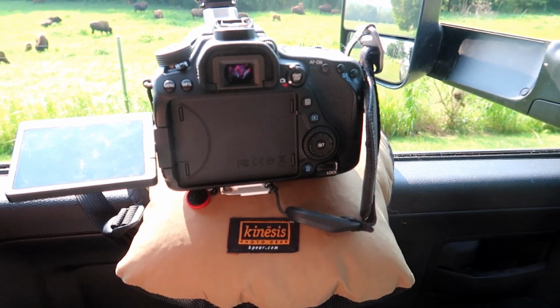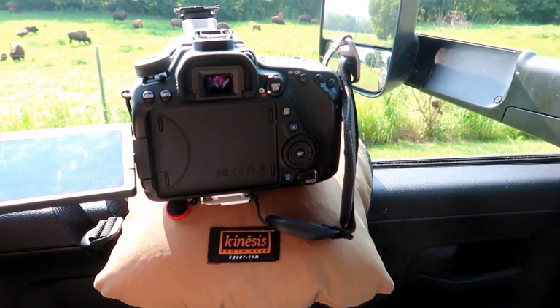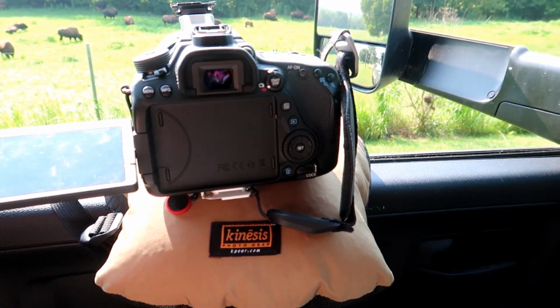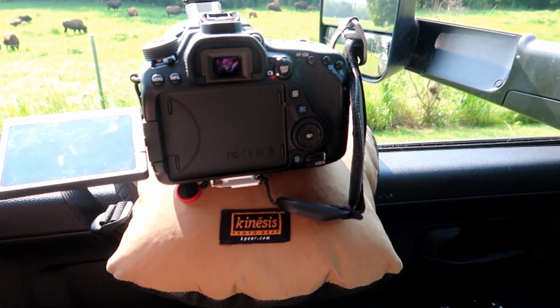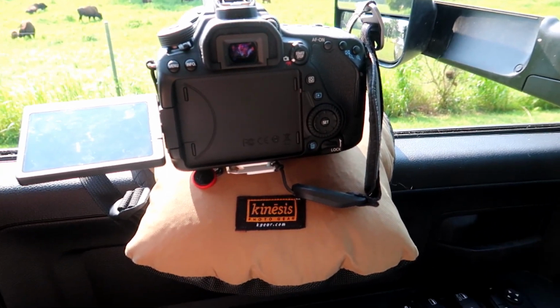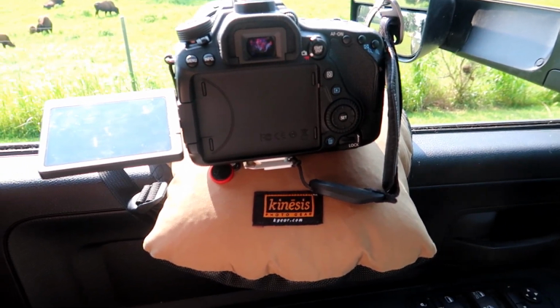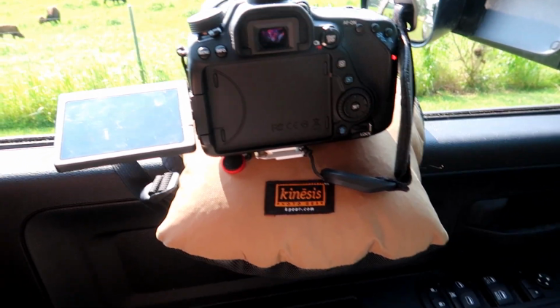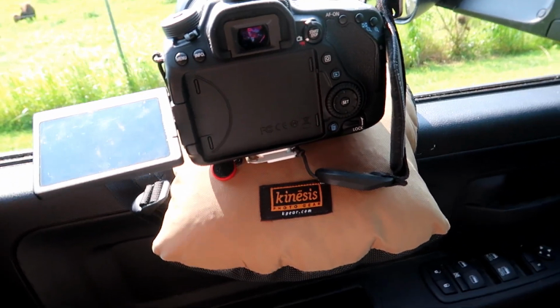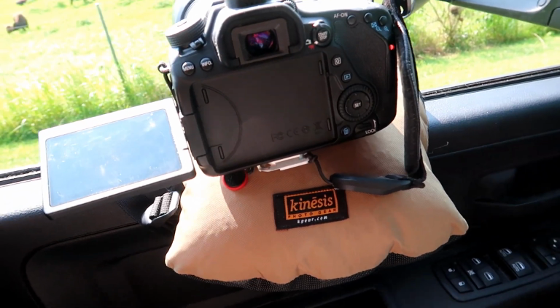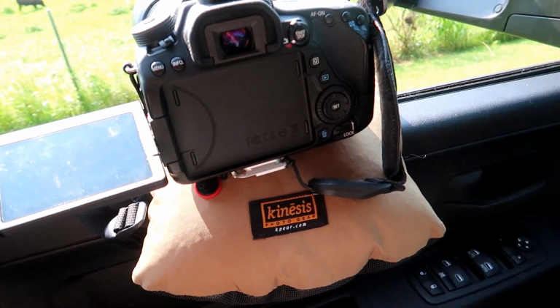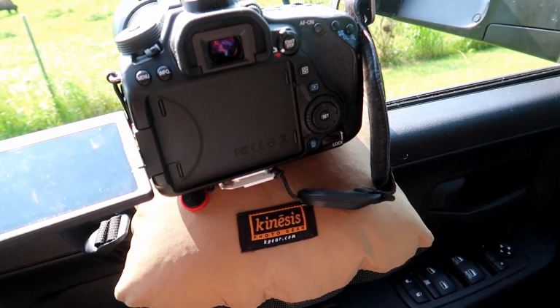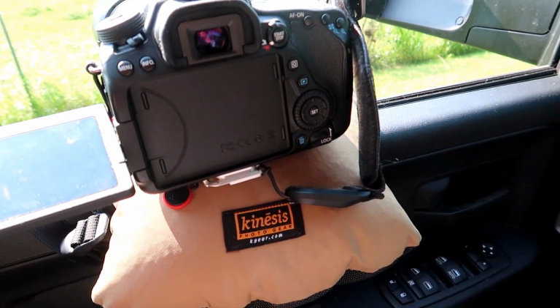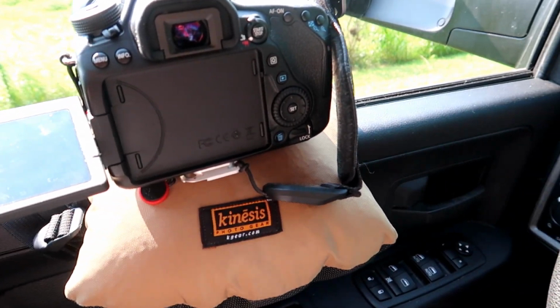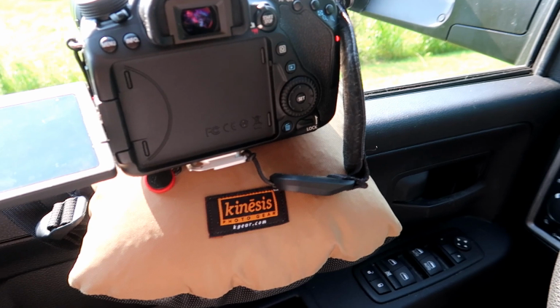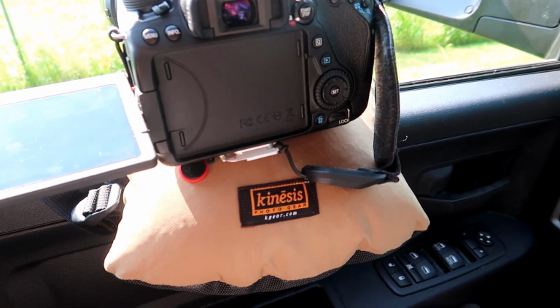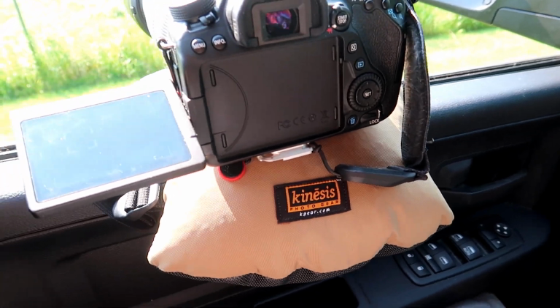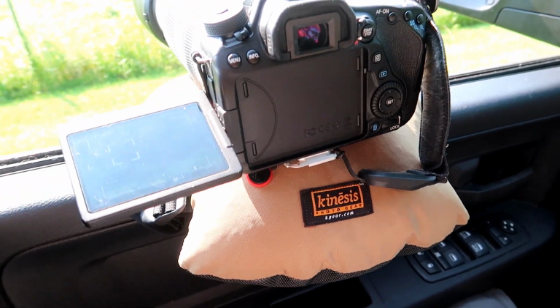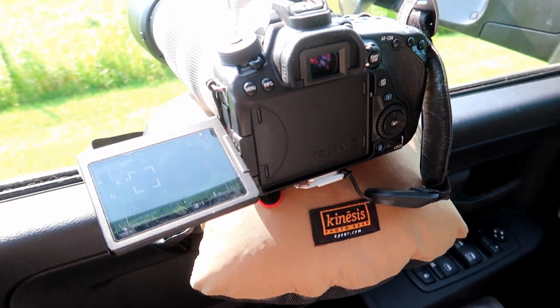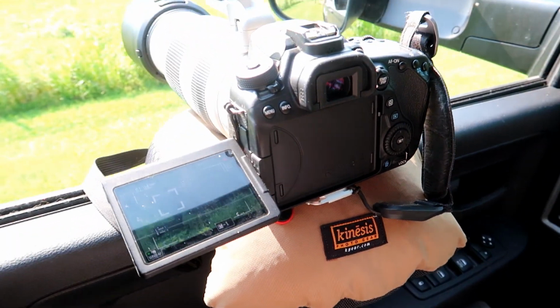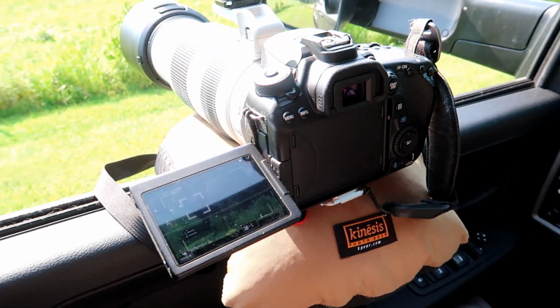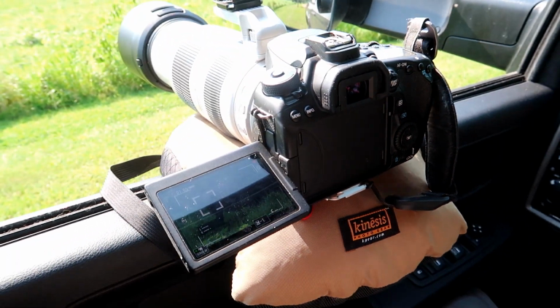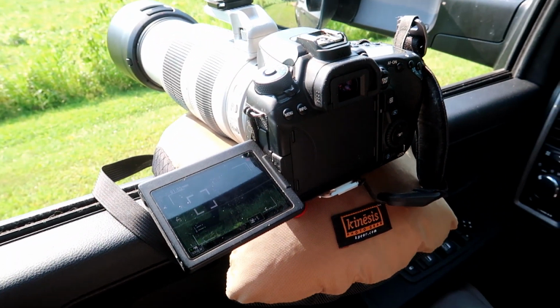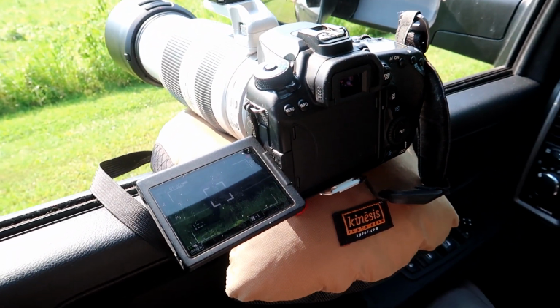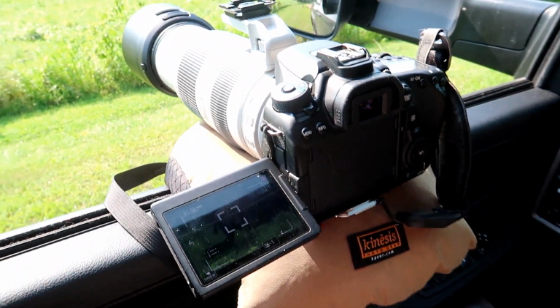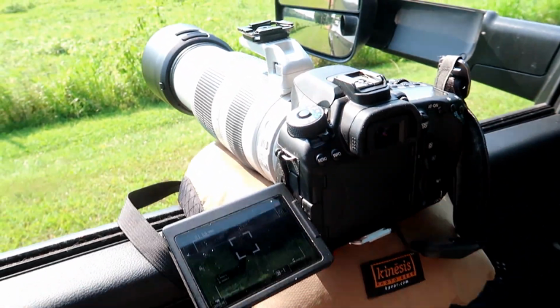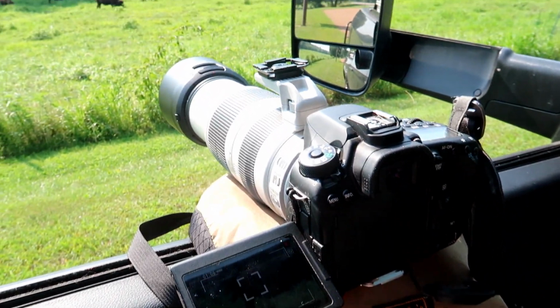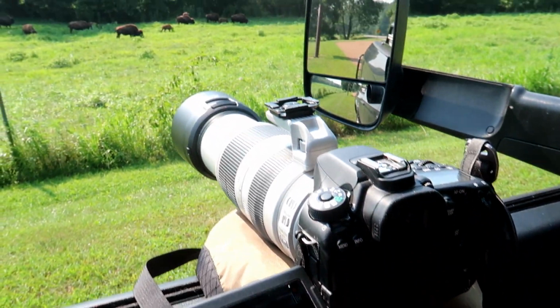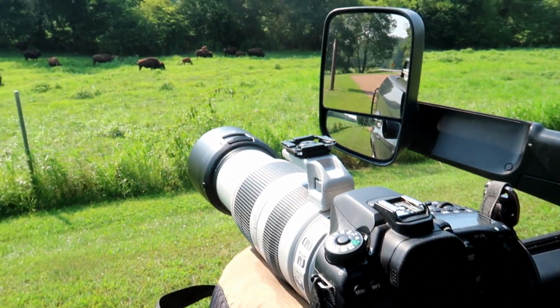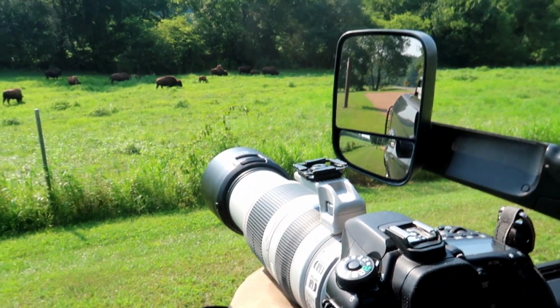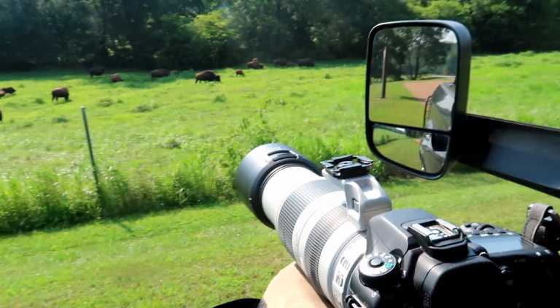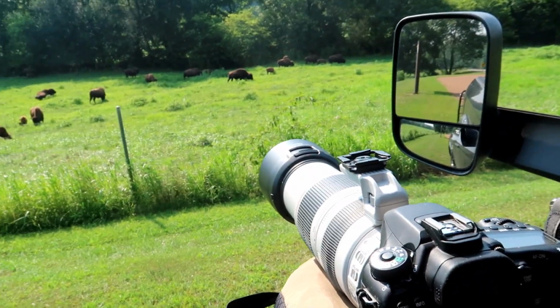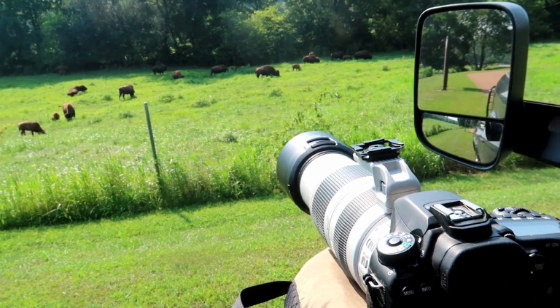I throw my camera on it and now I can take really steady video, basically turning my truck into a tripod — that's what I'm doing when my camera sits on it.